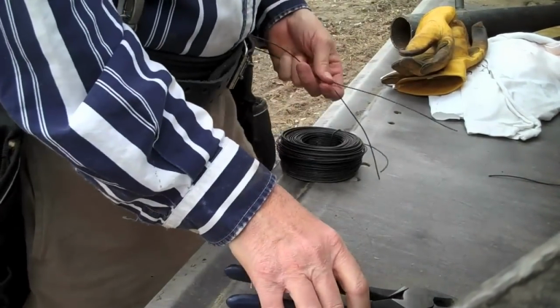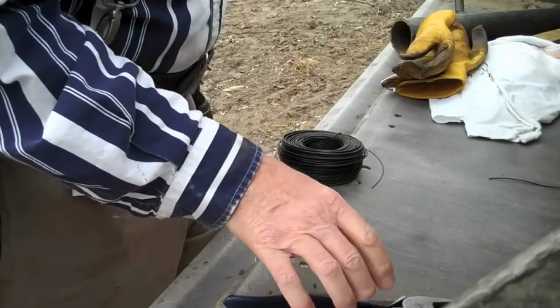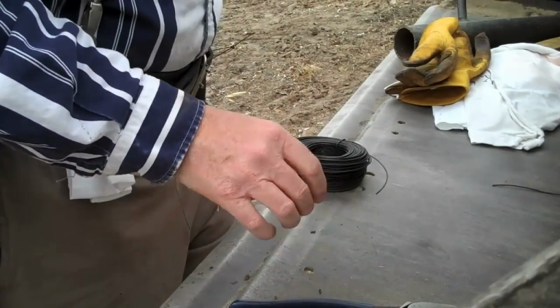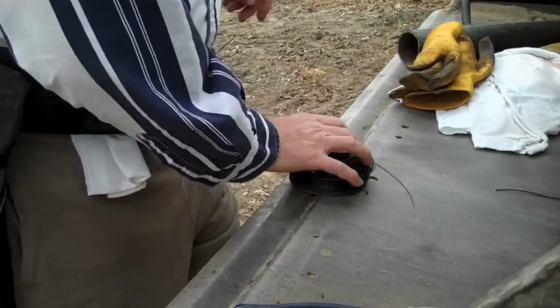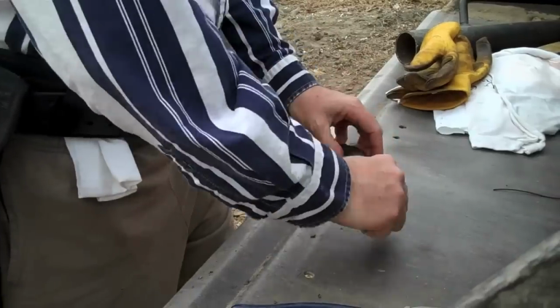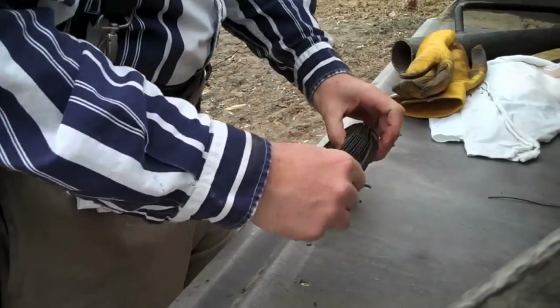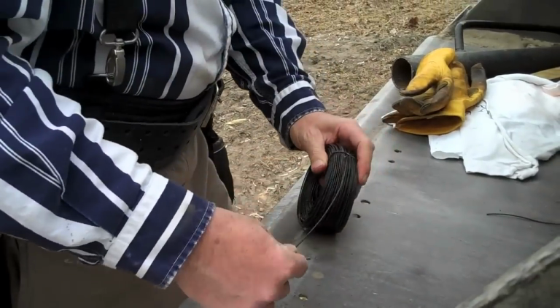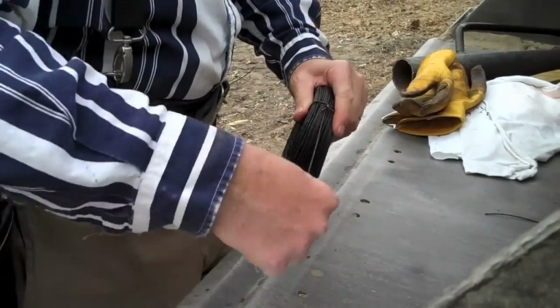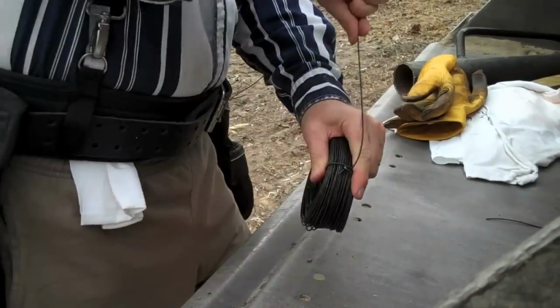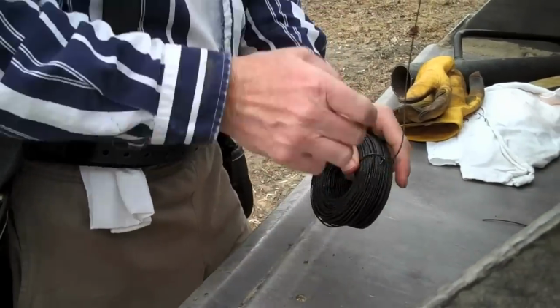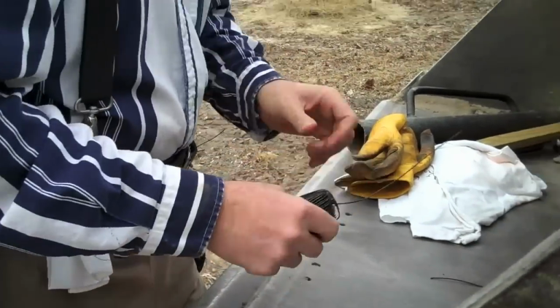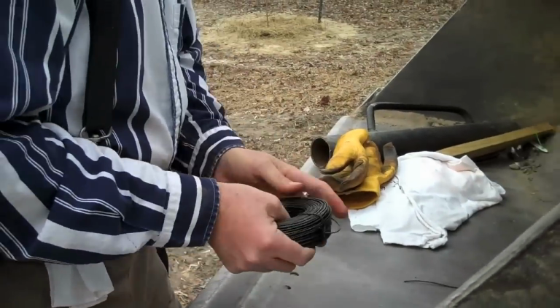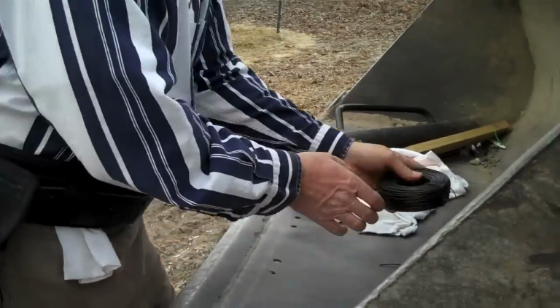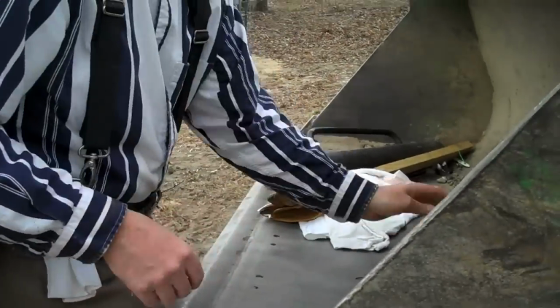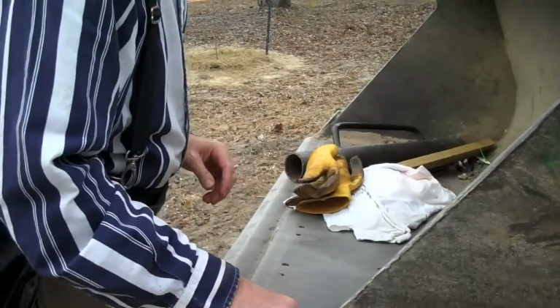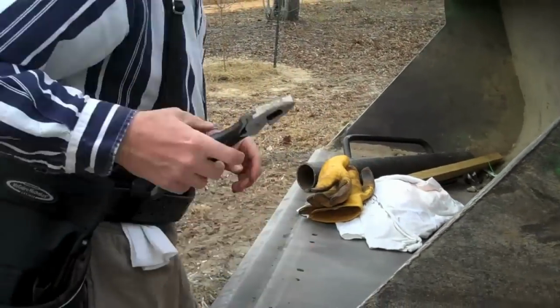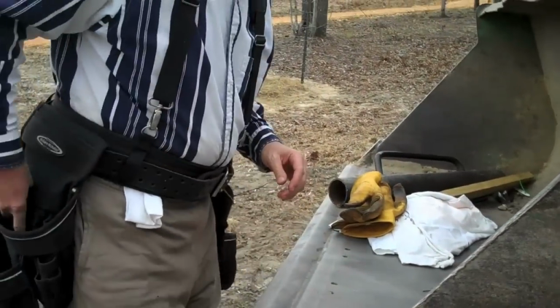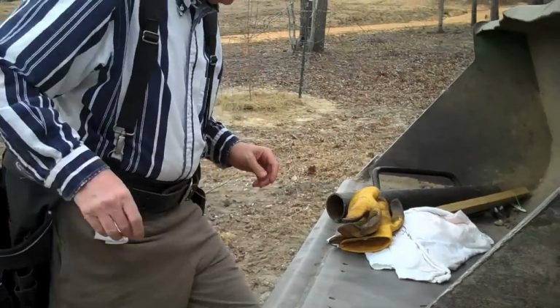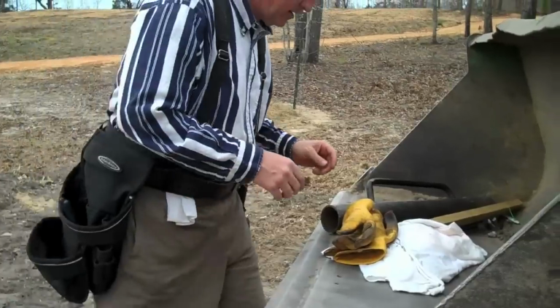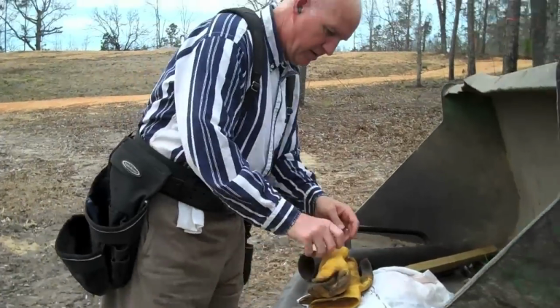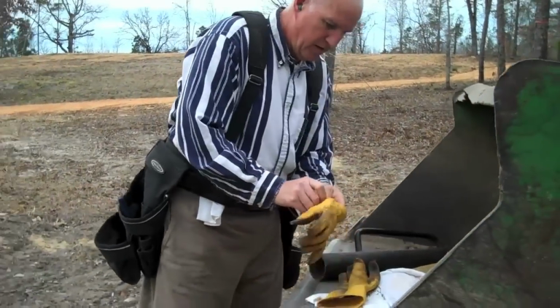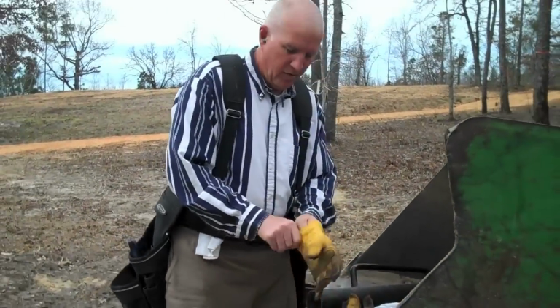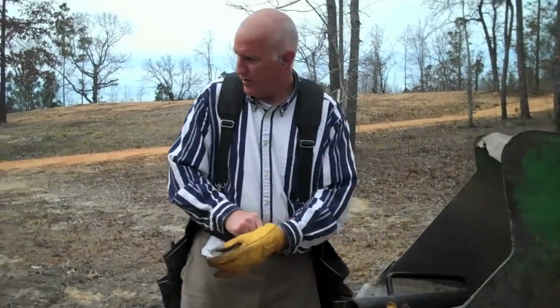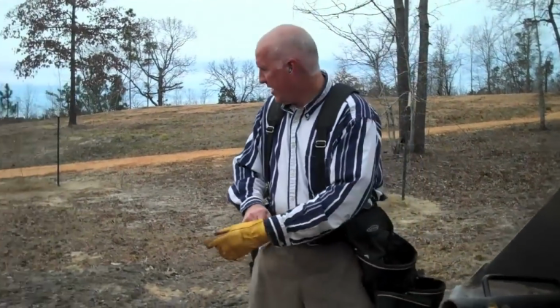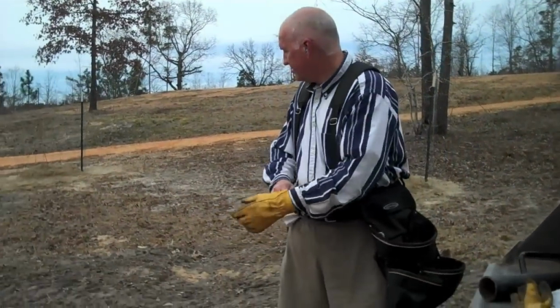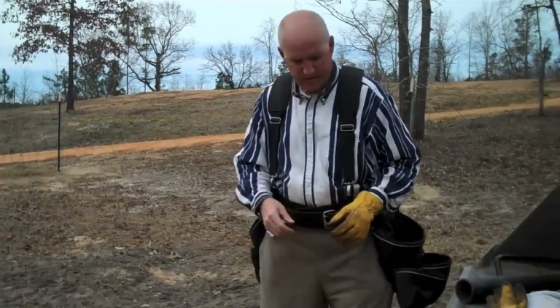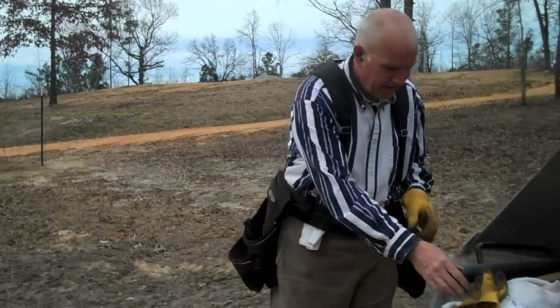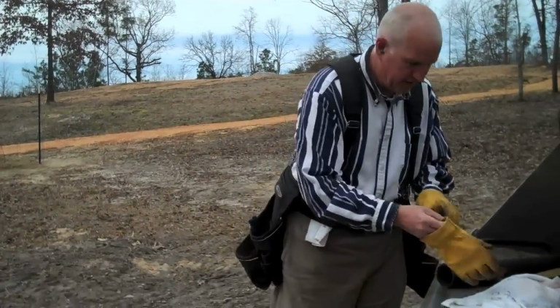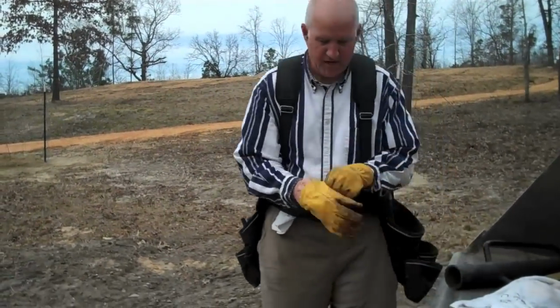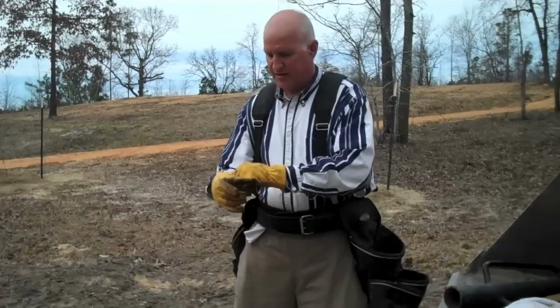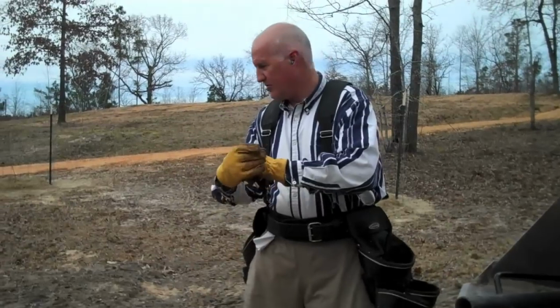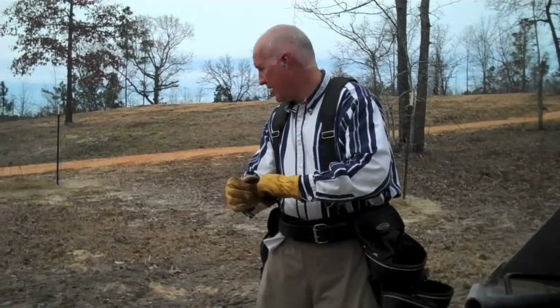Now we've got our wire ready to go. I'm going to bend that back so it won't unwind on us. What we're going to do next is drive the T-post into the ground.